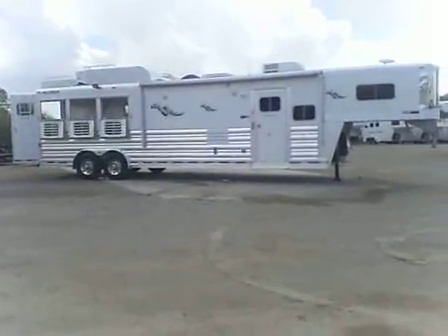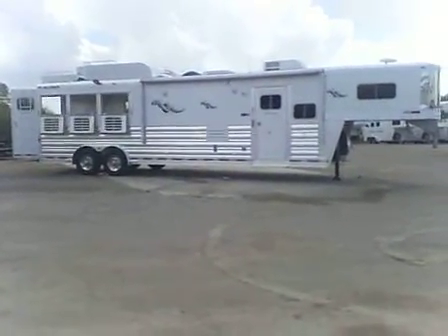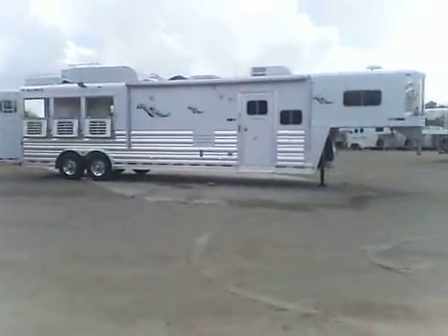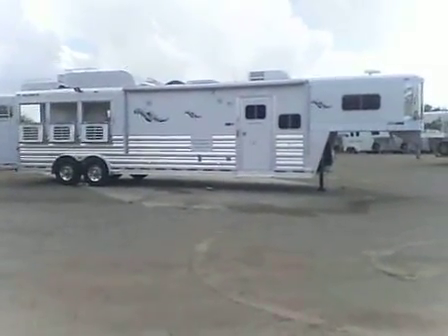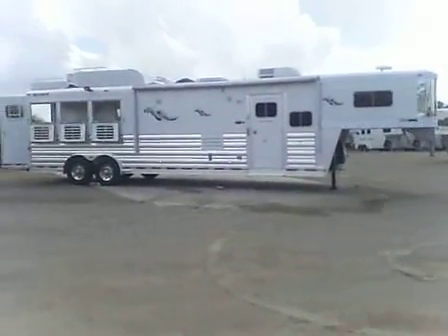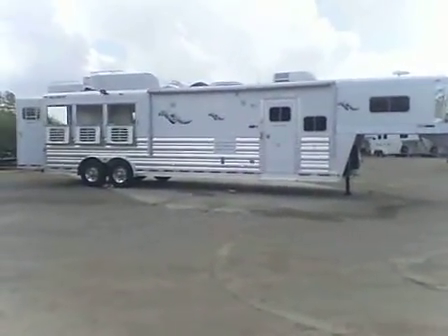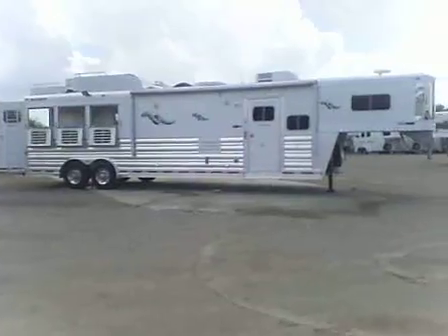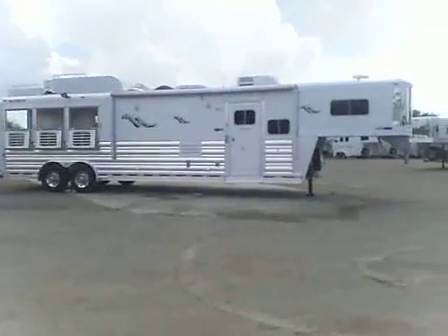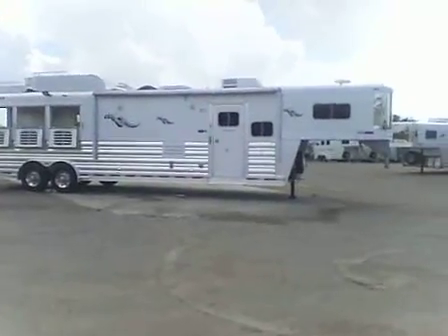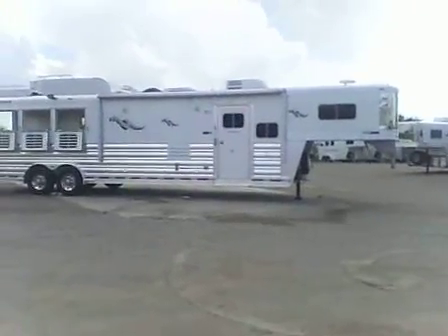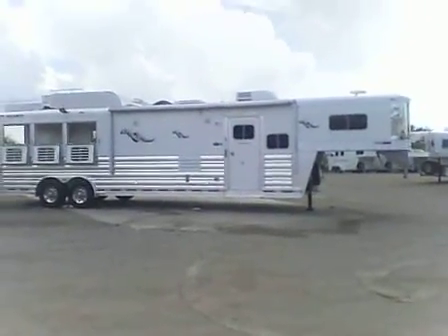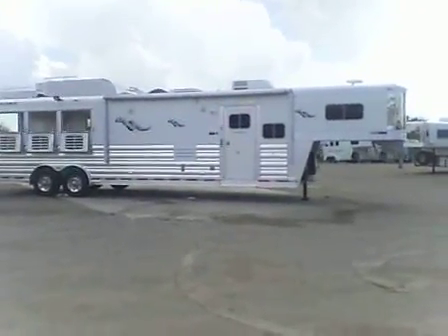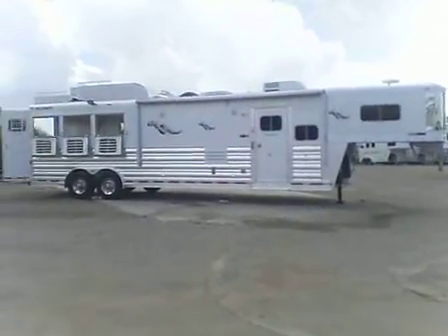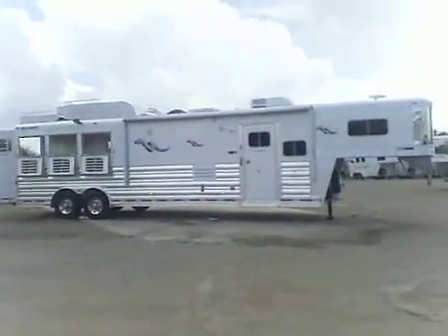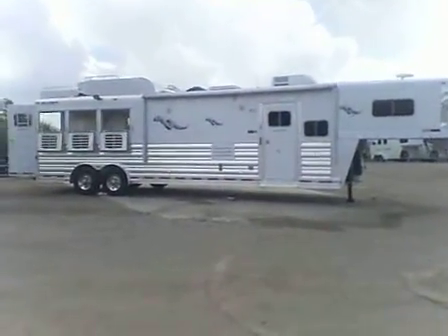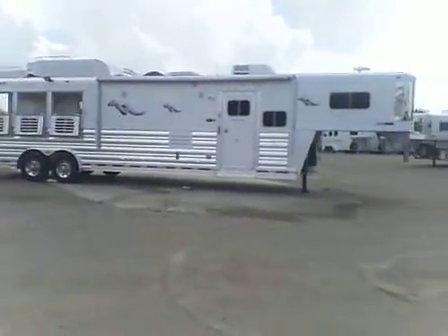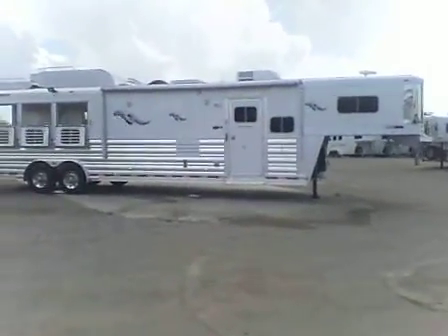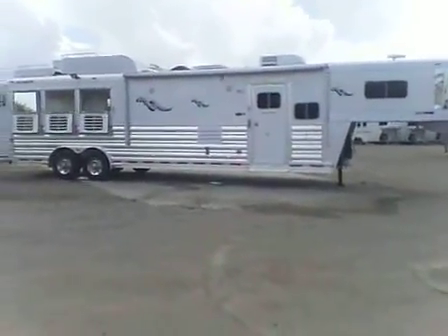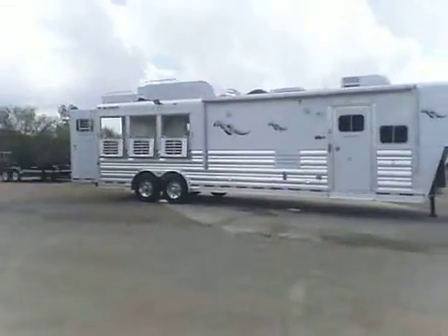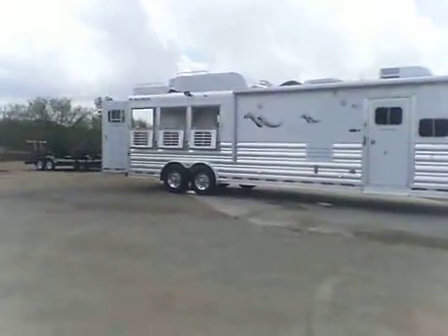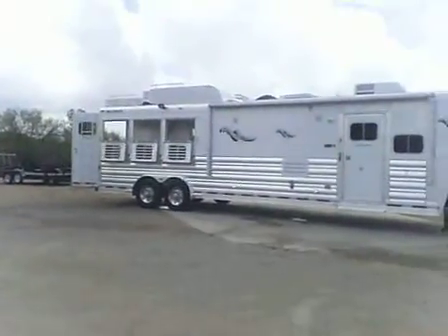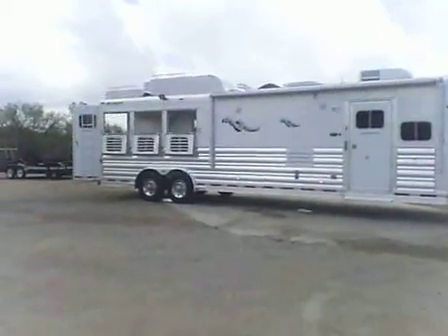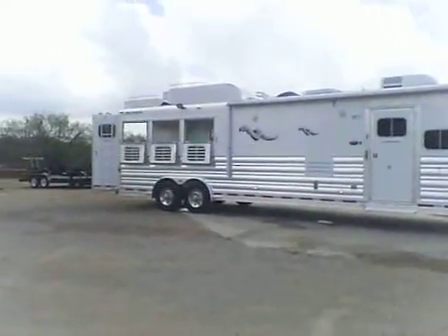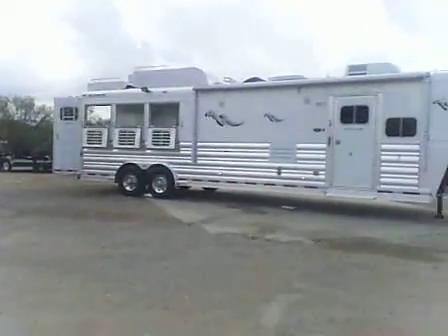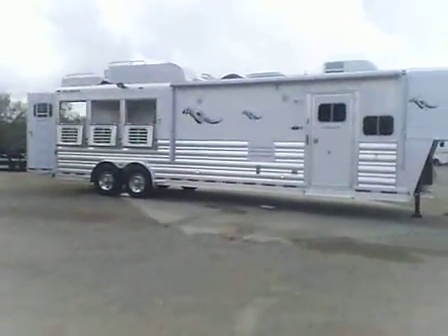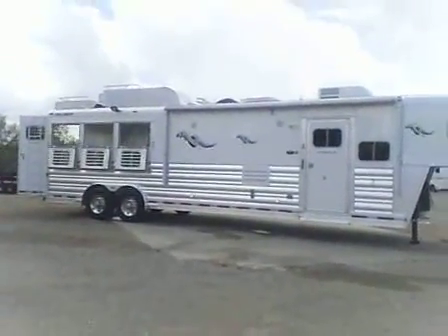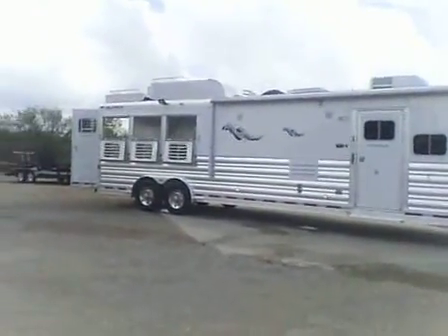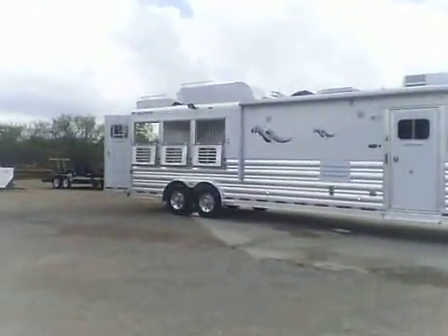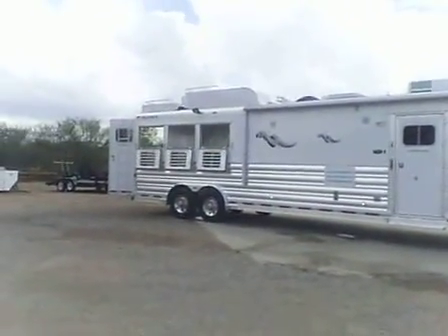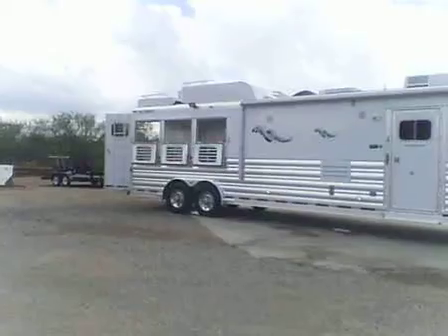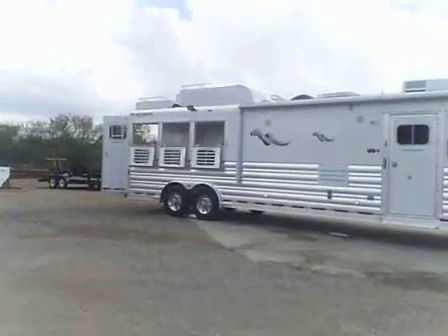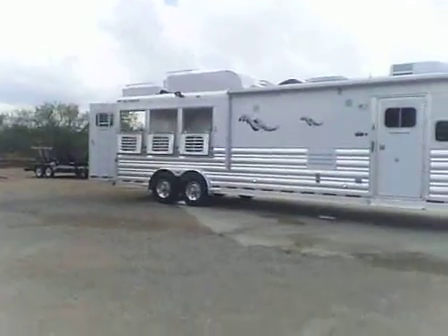This trailer just arrived today at Bishop's Trailer Sales in Tucson, Arizona. It's a platinum three horse with a 13 and a half foot short wall. It's got drop downs on the rump, hay rack, and a generator mounted on the roof with its own landing.